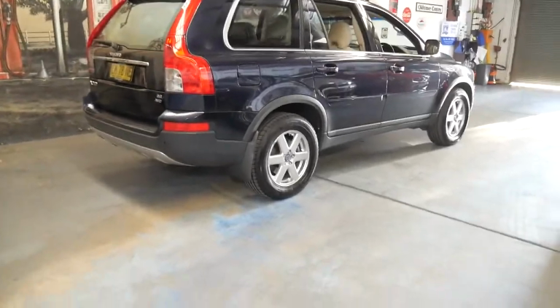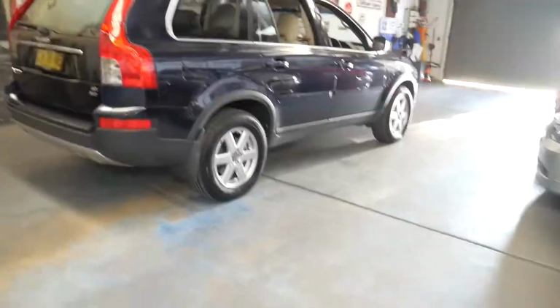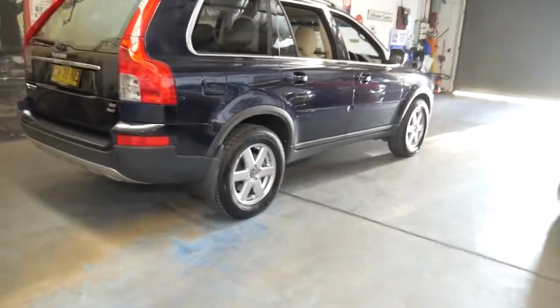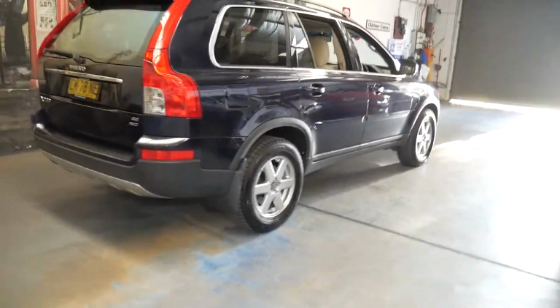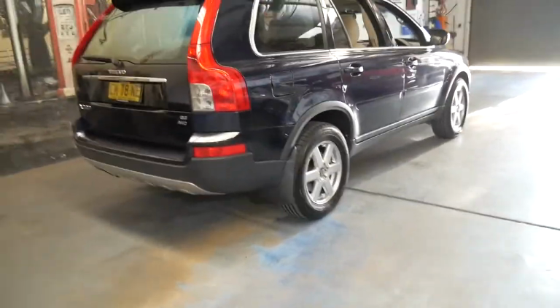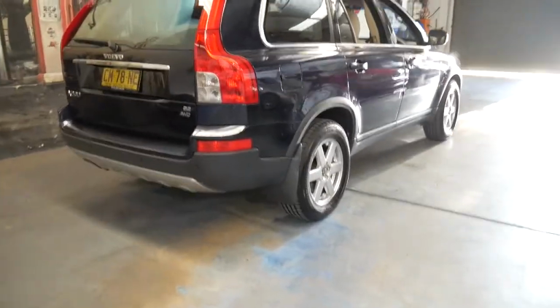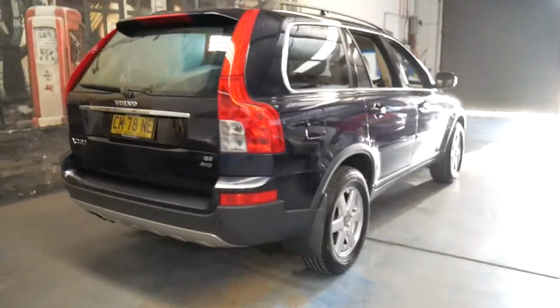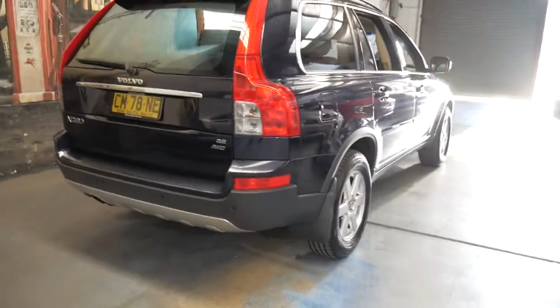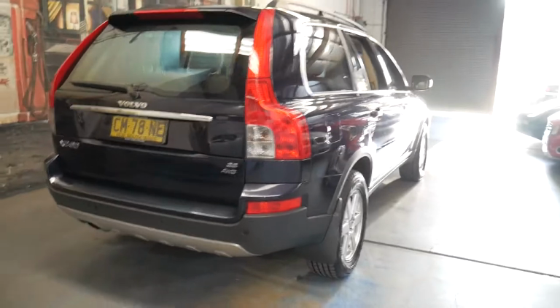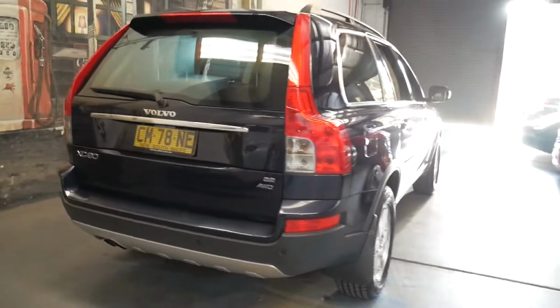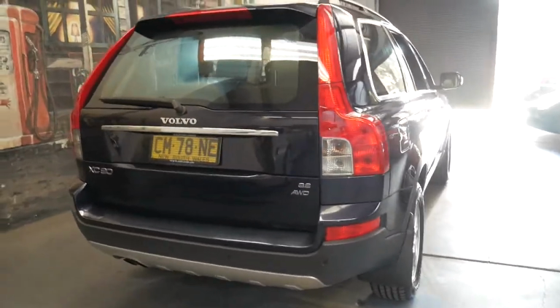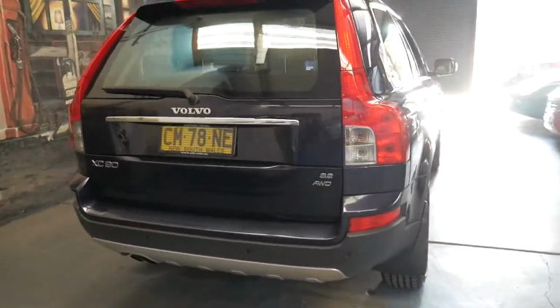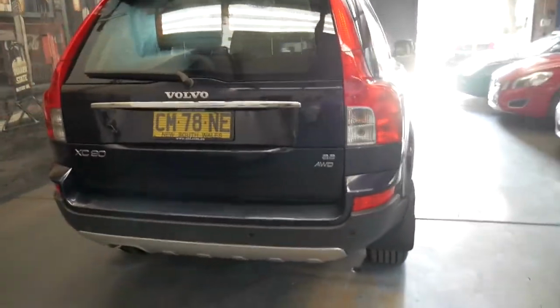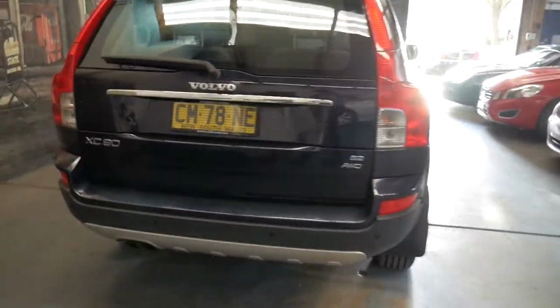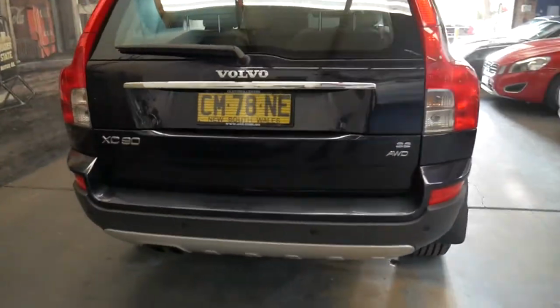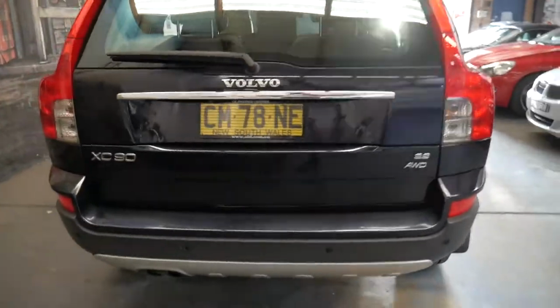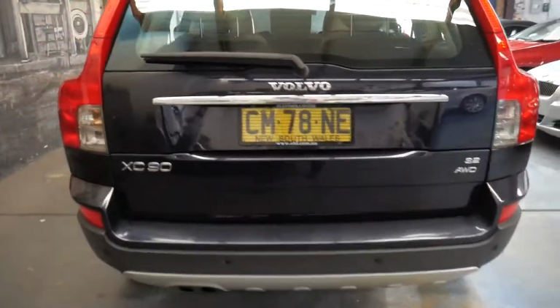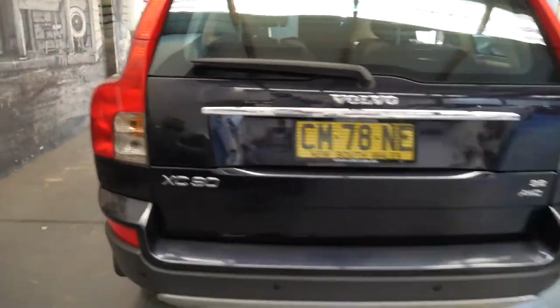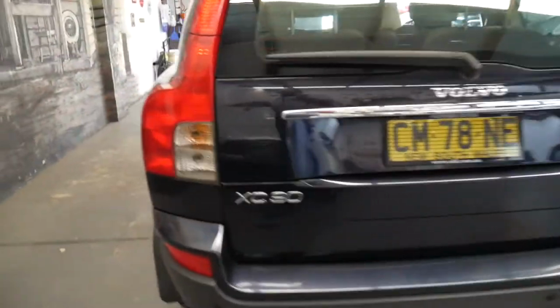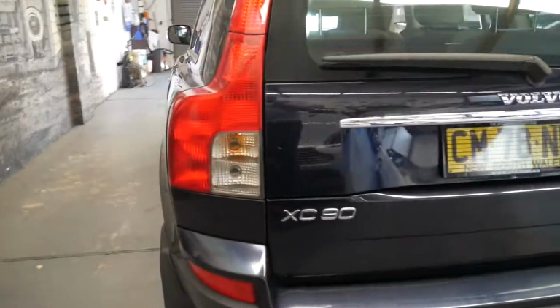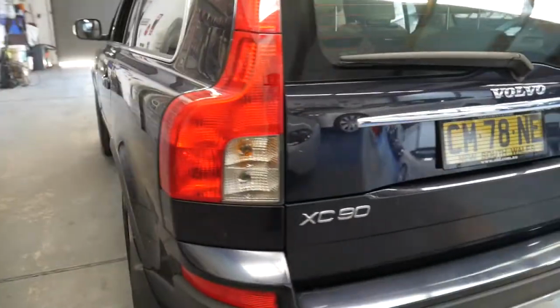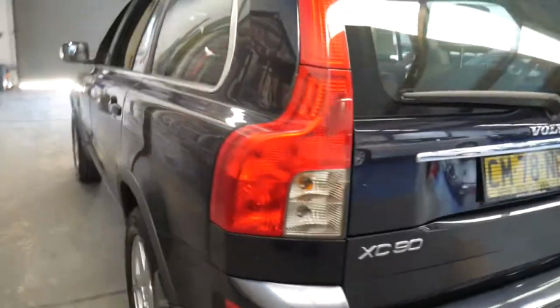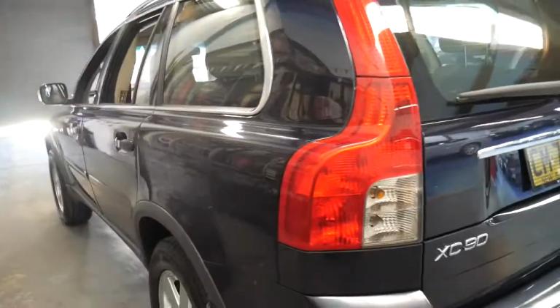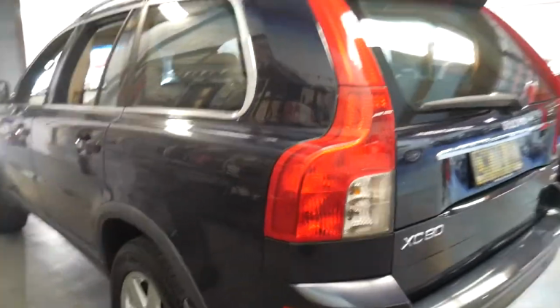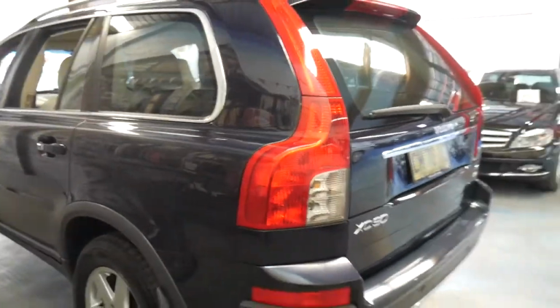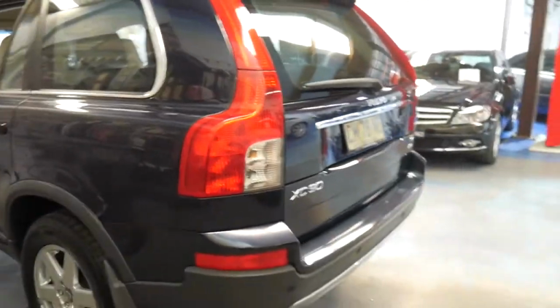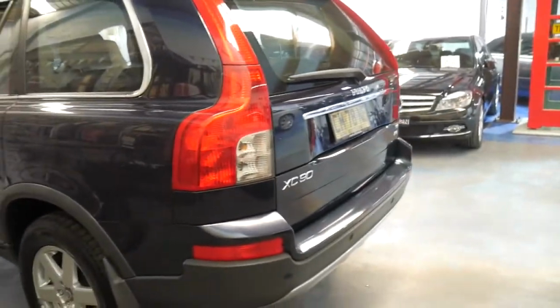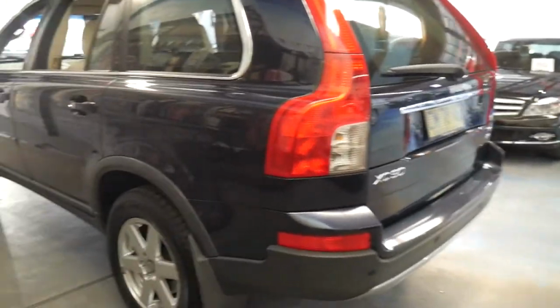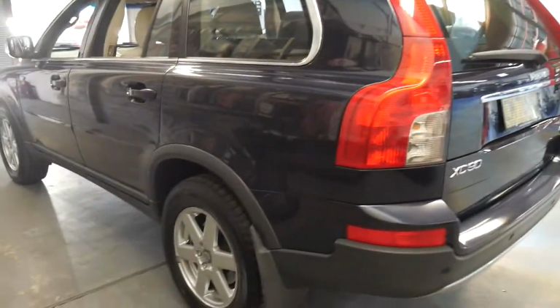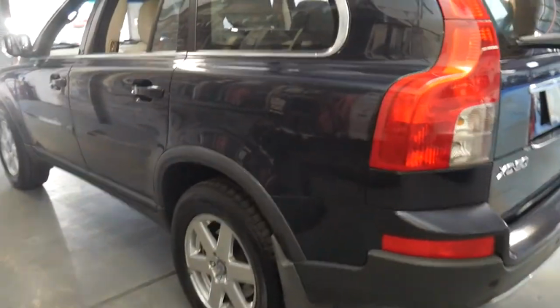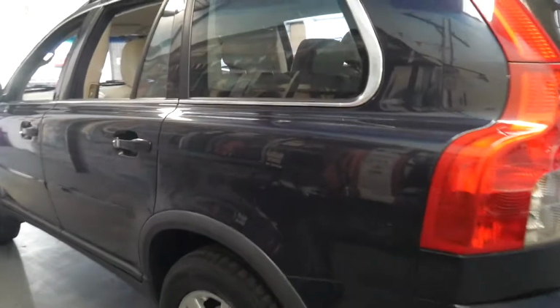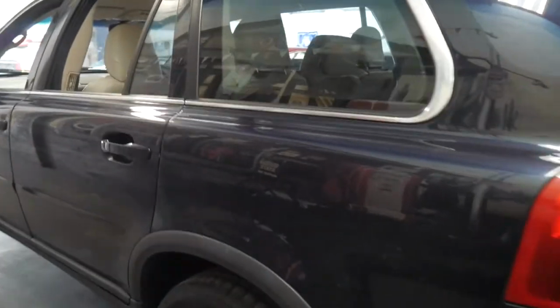You've got turbos, glow plugs, injector problems. So in a lot of cases you're probably better off with a 3.2 litre V6 despite the saving in fuel.